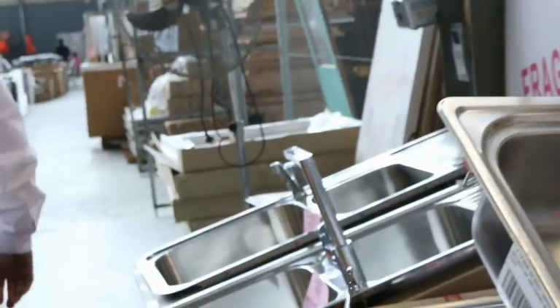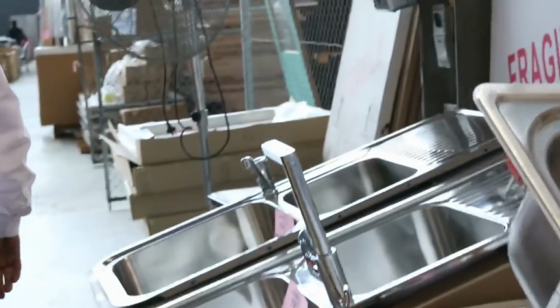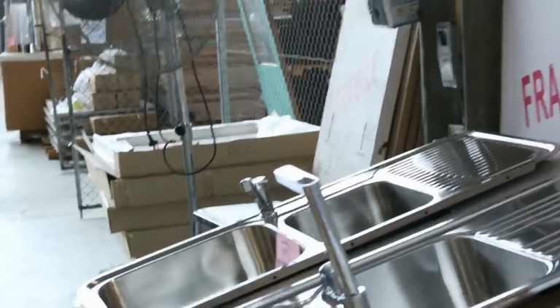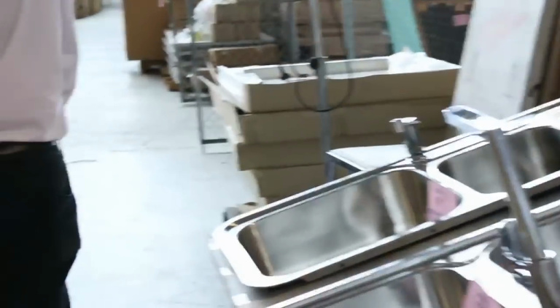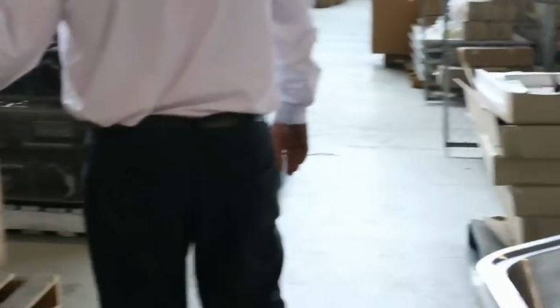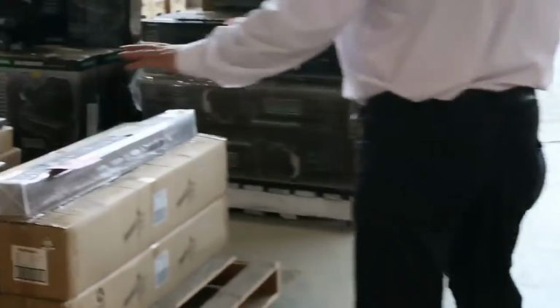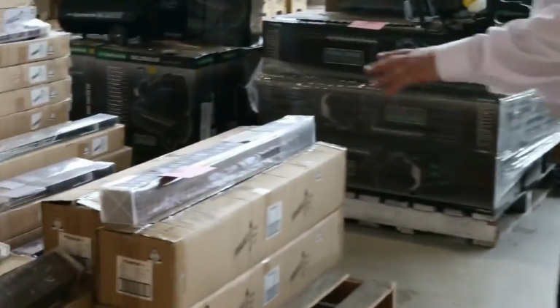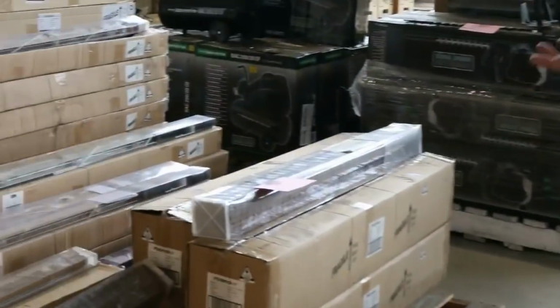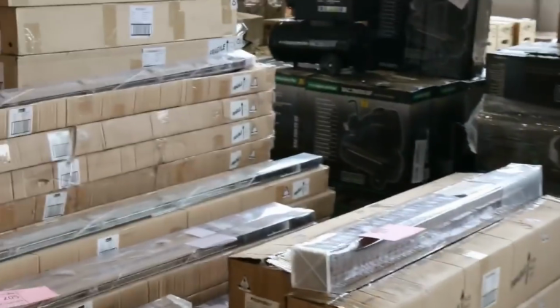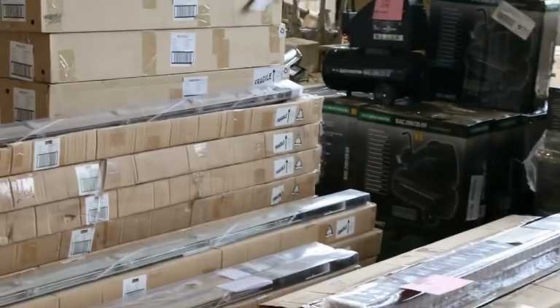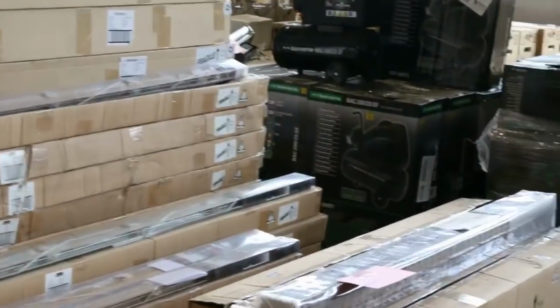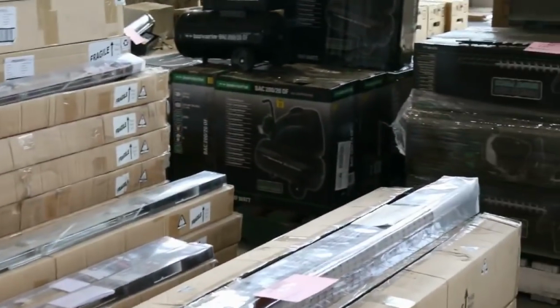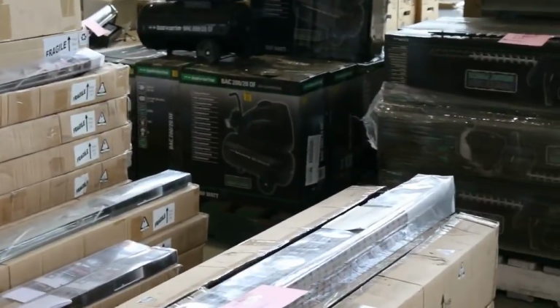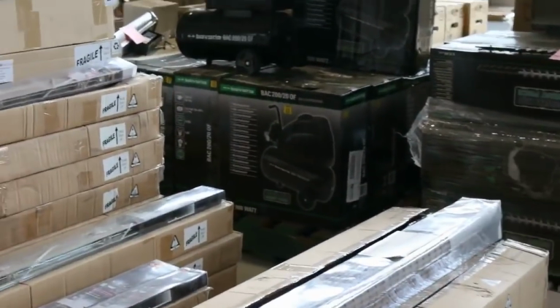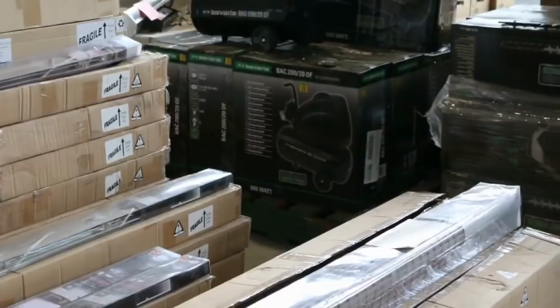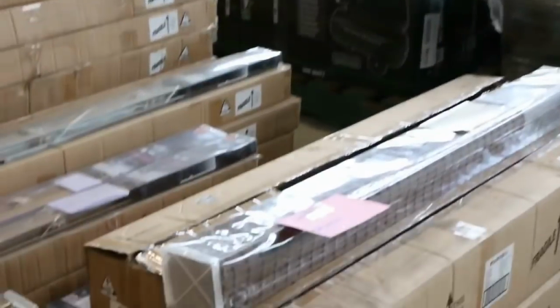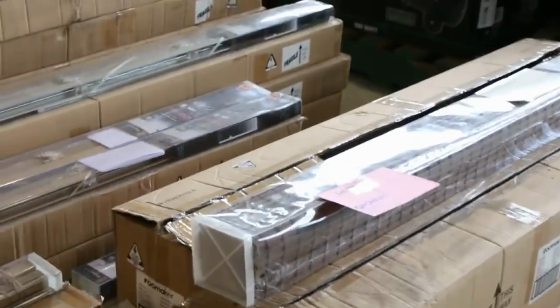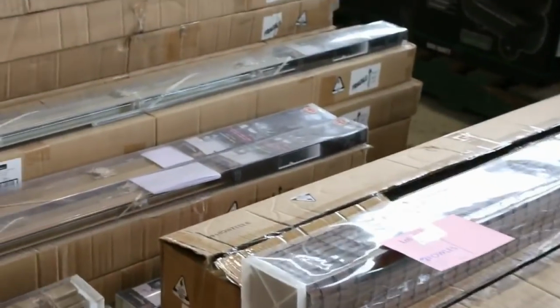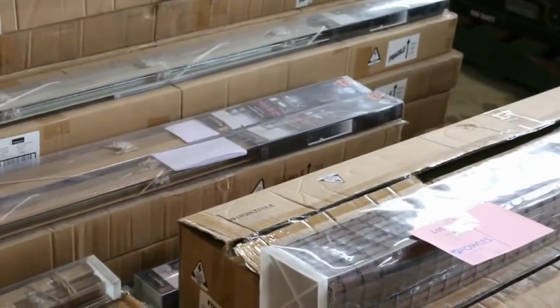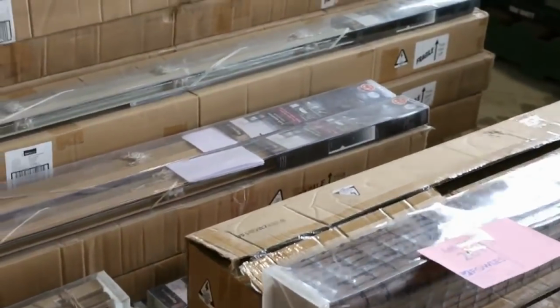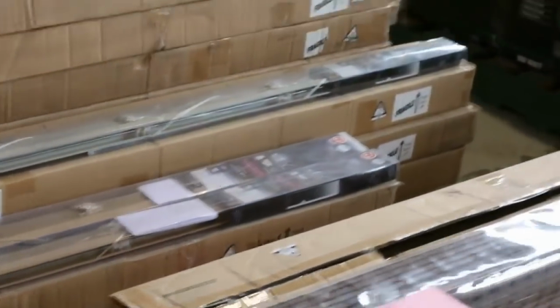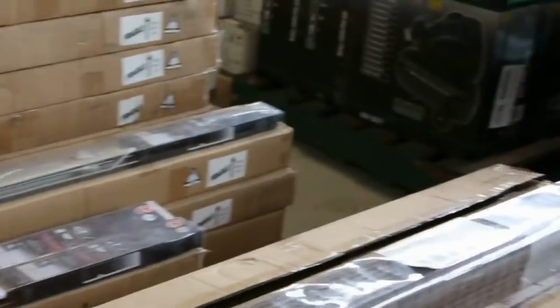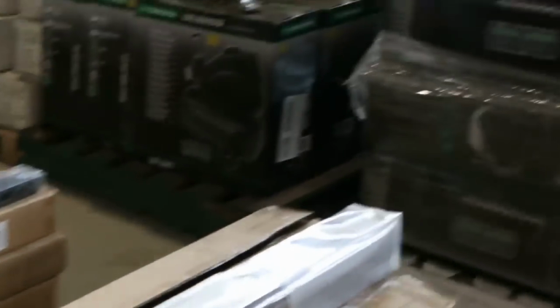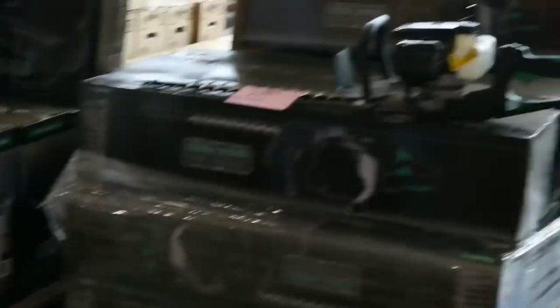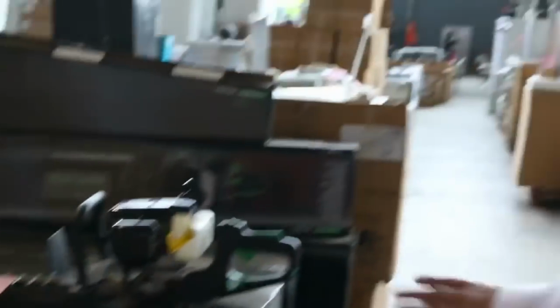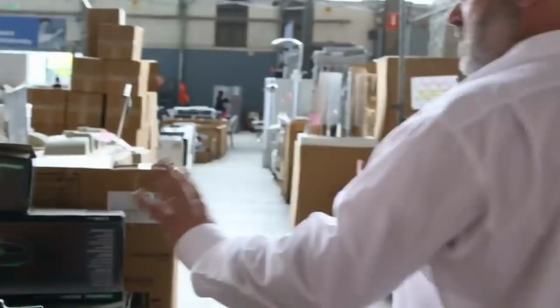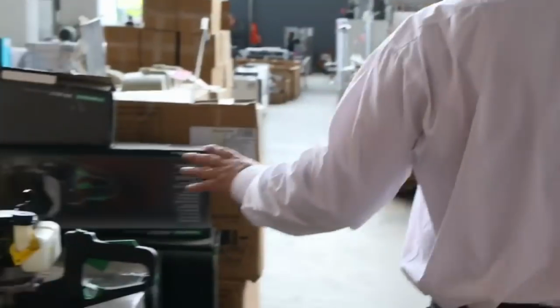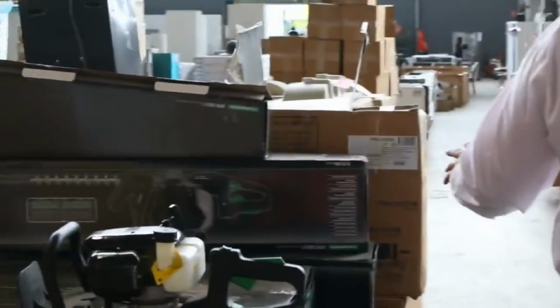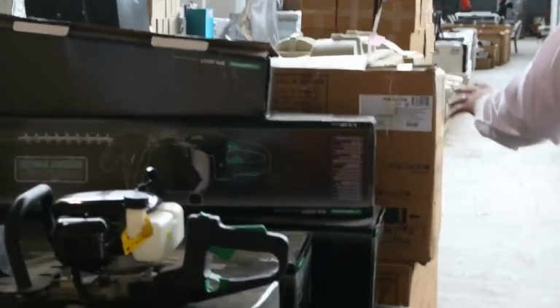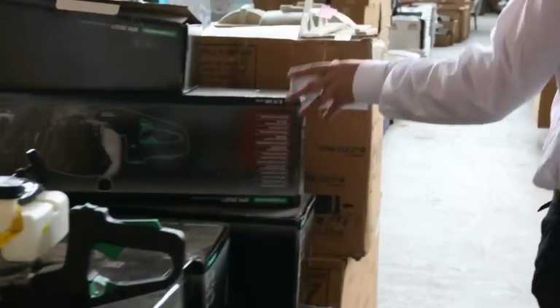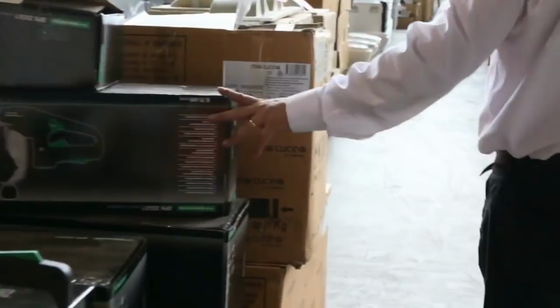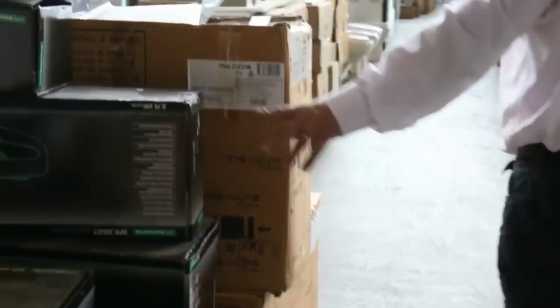Still got a stack of blinds left — they have been clearing out. These blinds are in the low teens to whatever they go for. Some tools and gardening equipment as well.